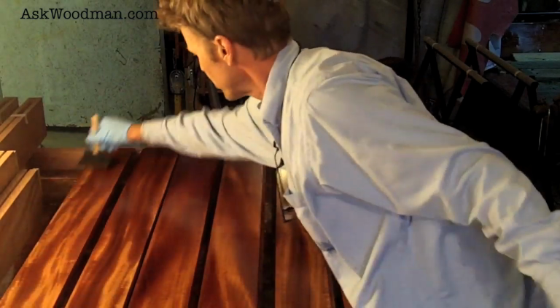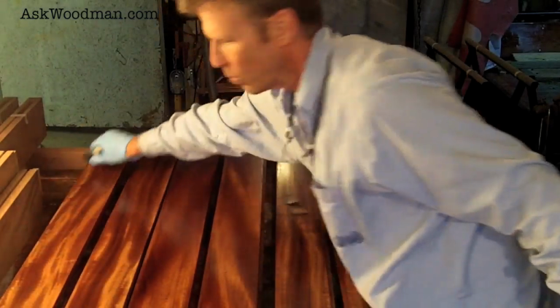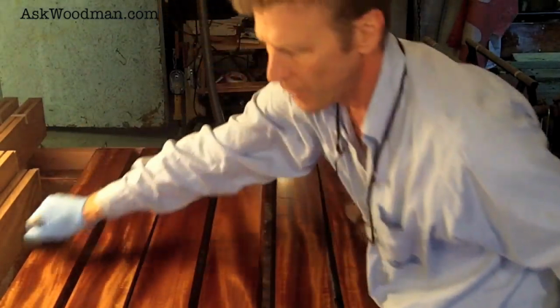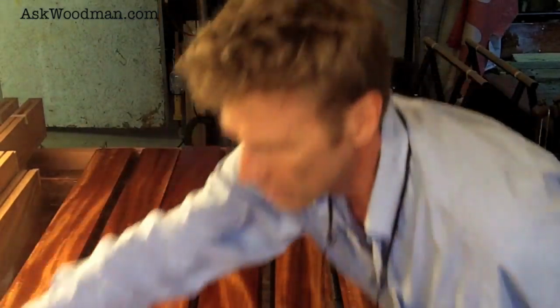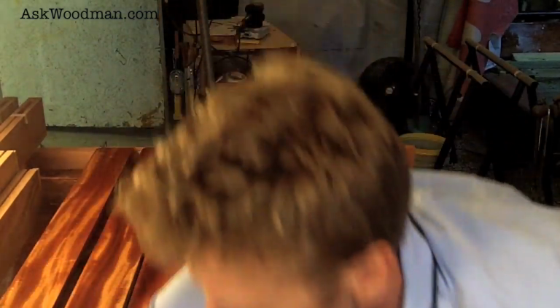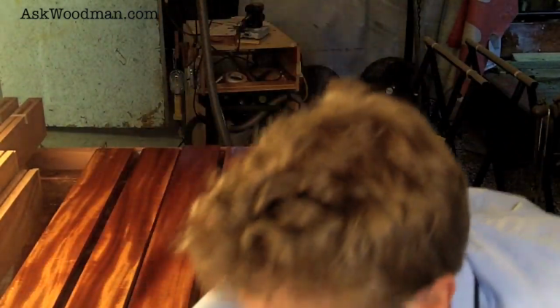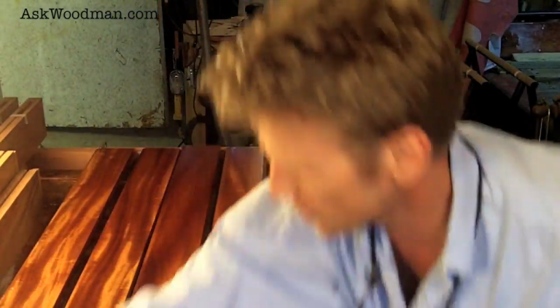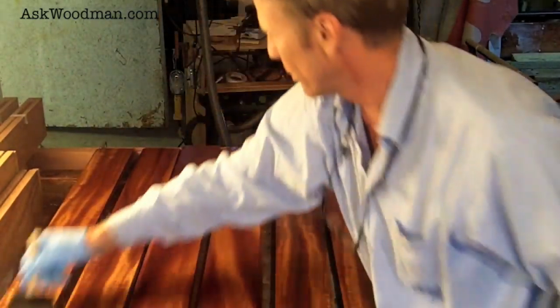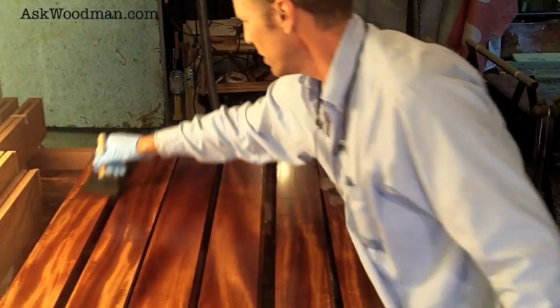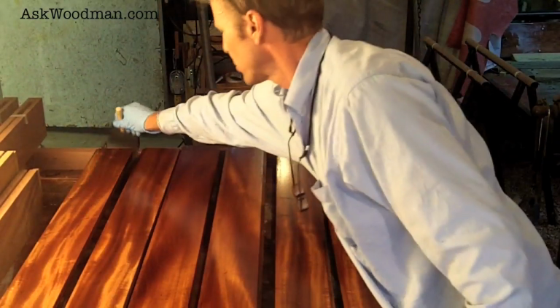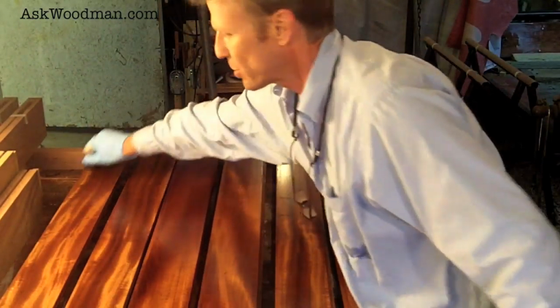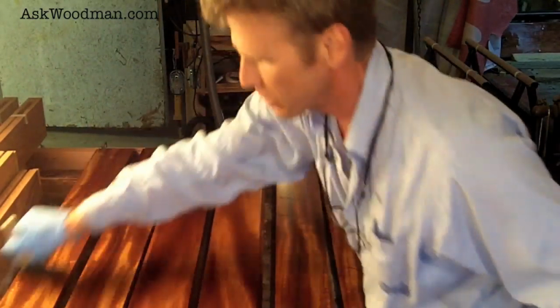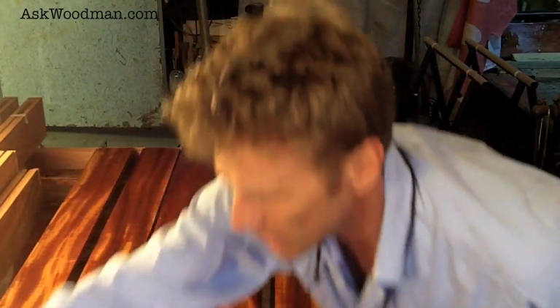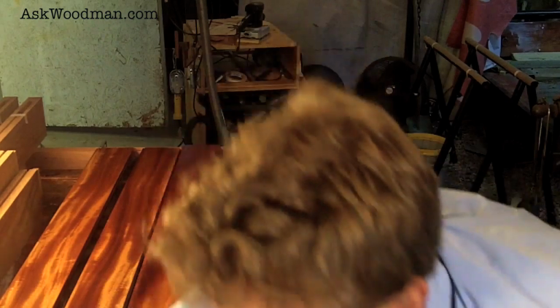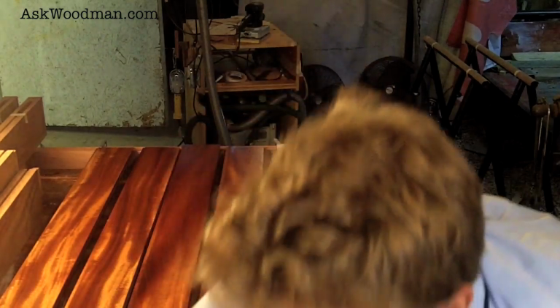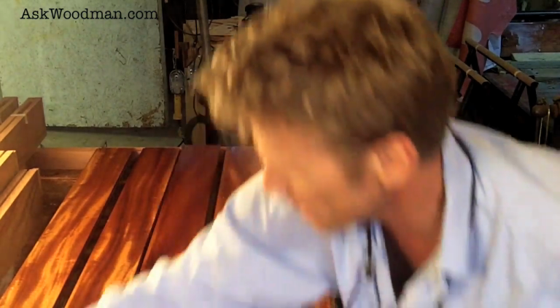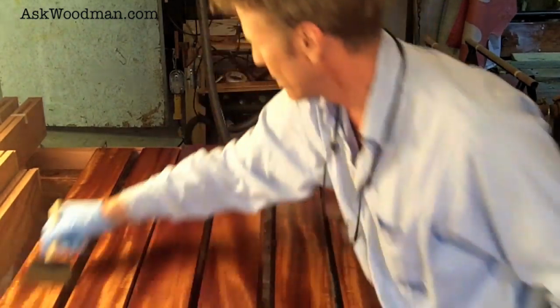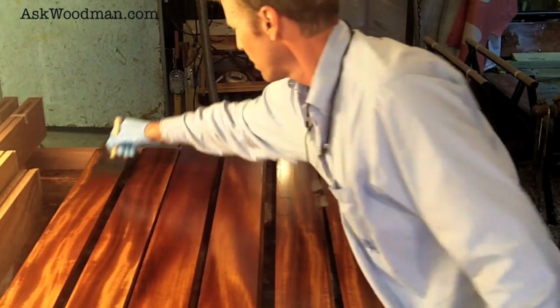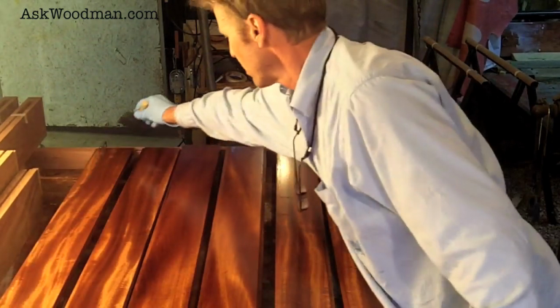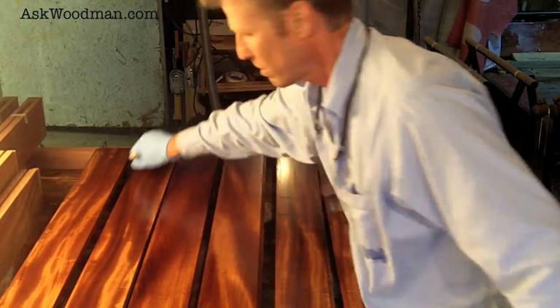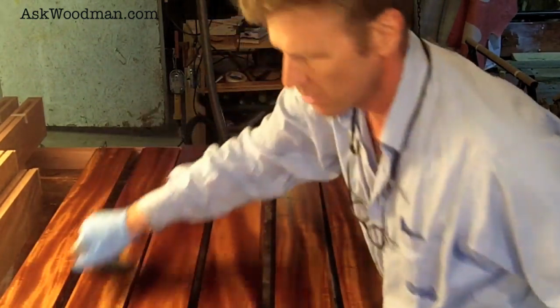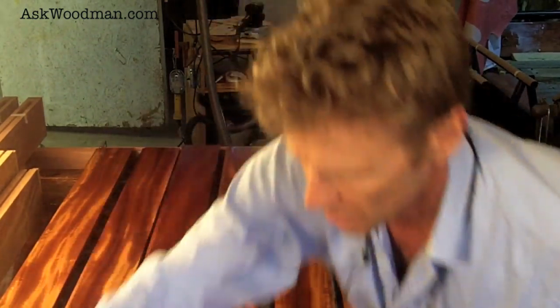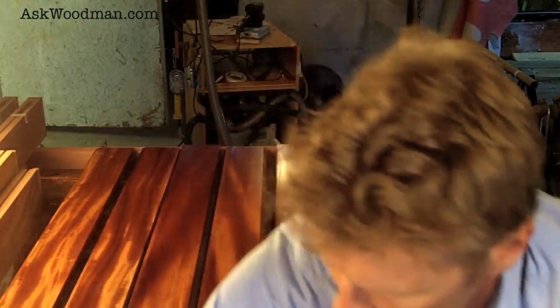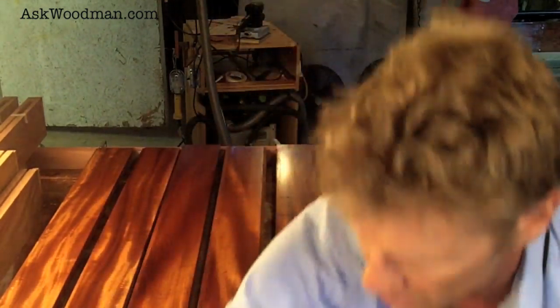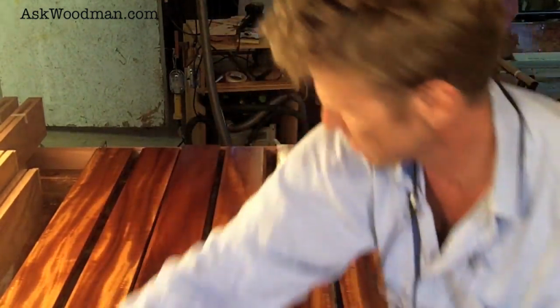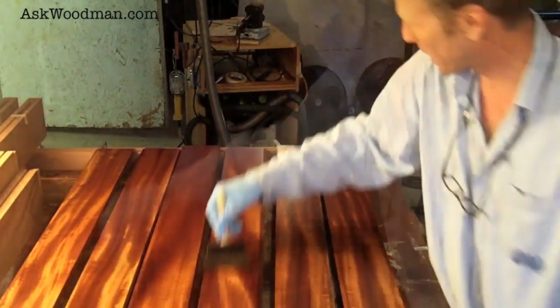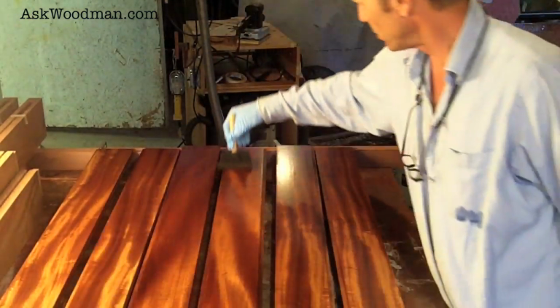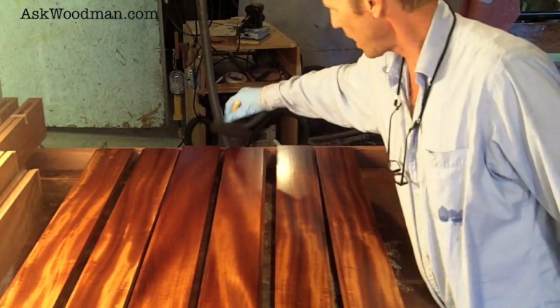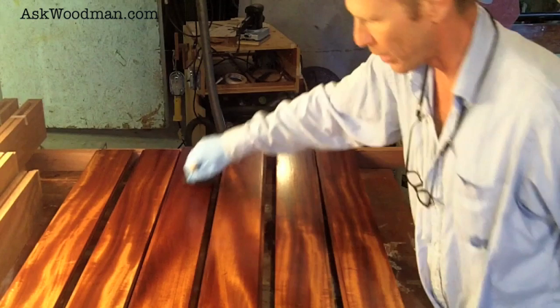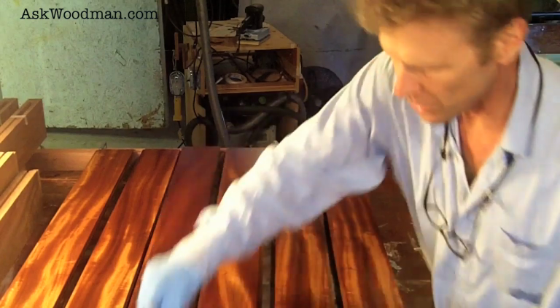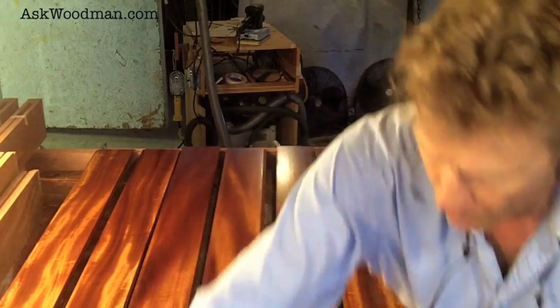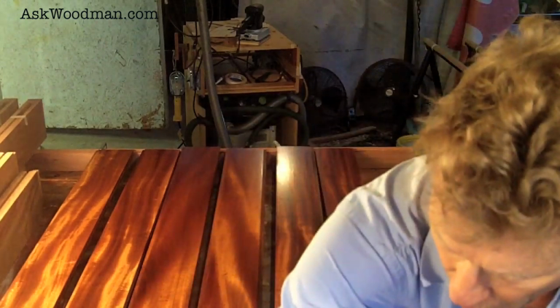I'm going to do one final brush-down on these just to make sure everything is good and straight. You can't brush this stuff too much — you just really want to drag it out to a uniform surface.